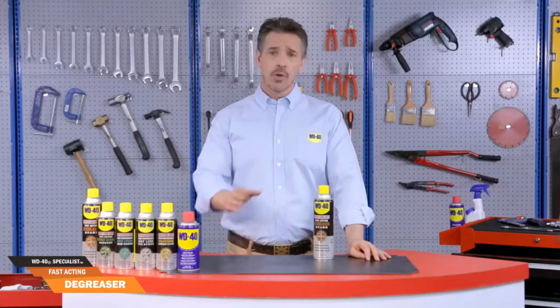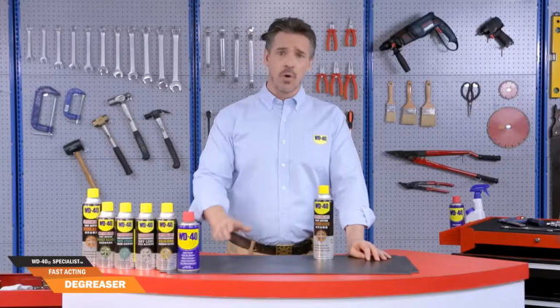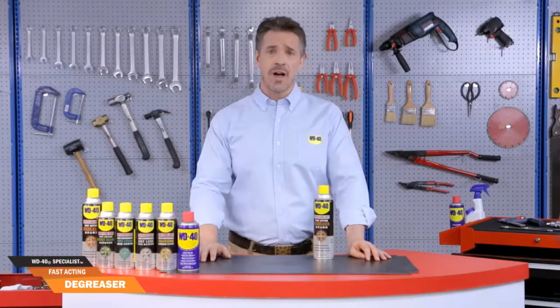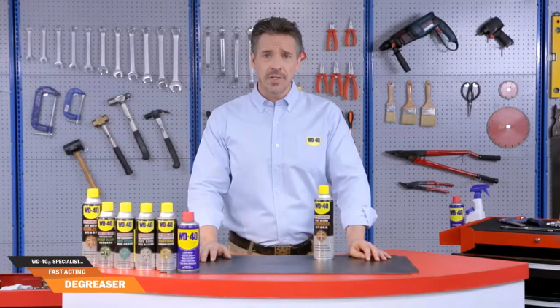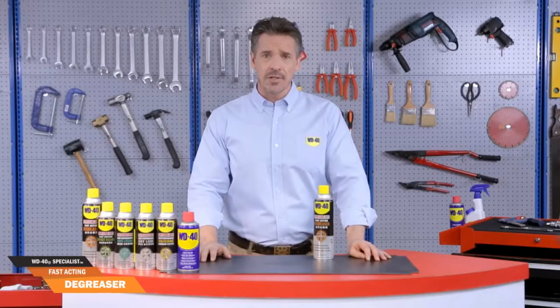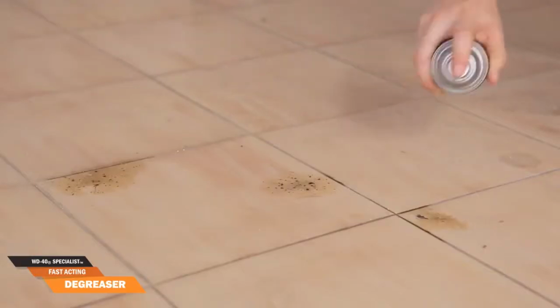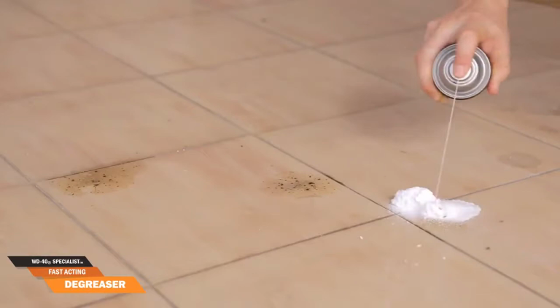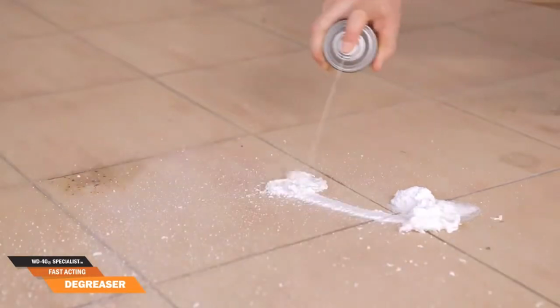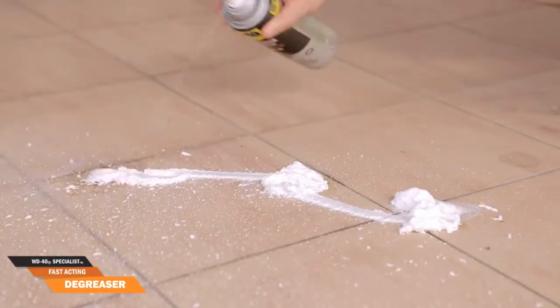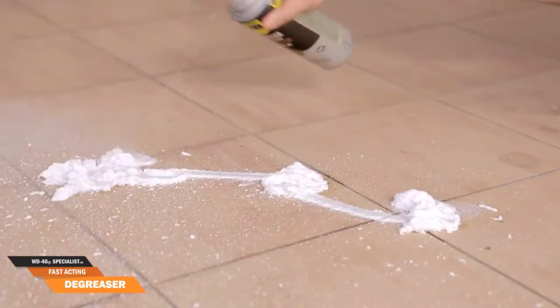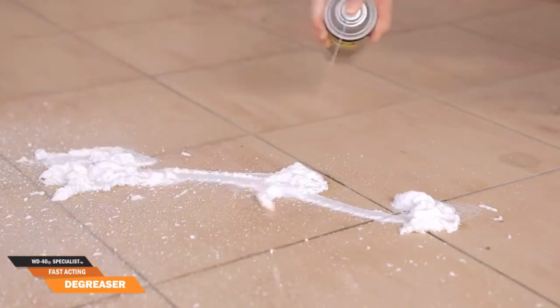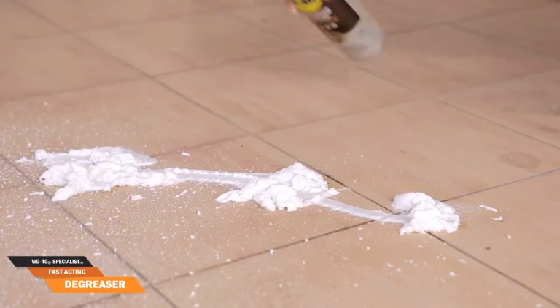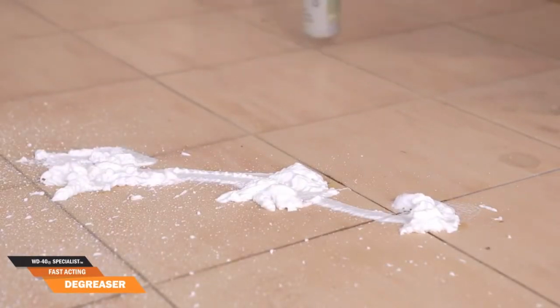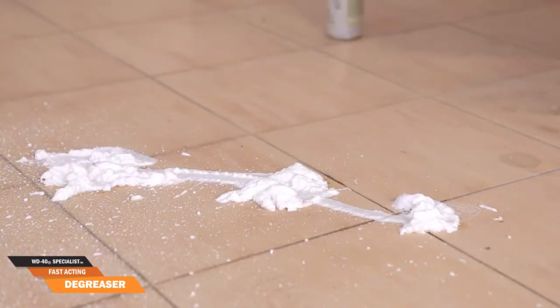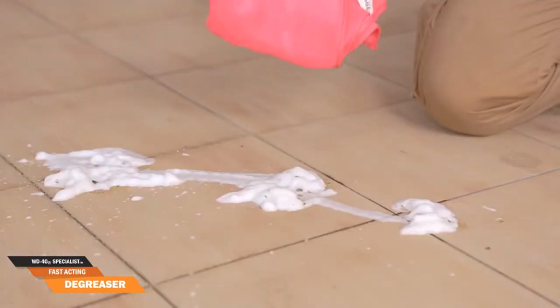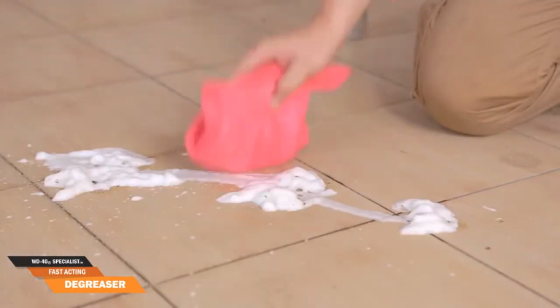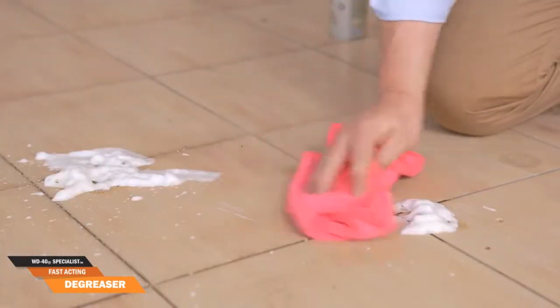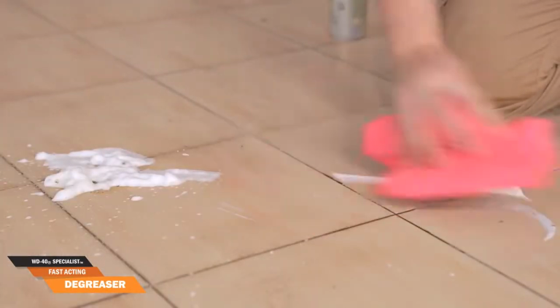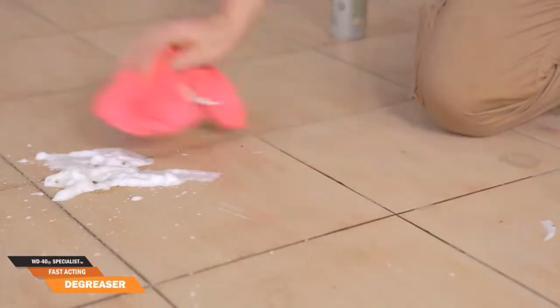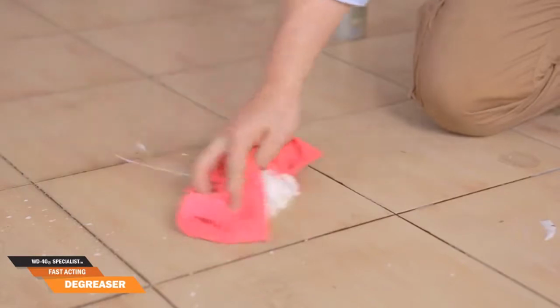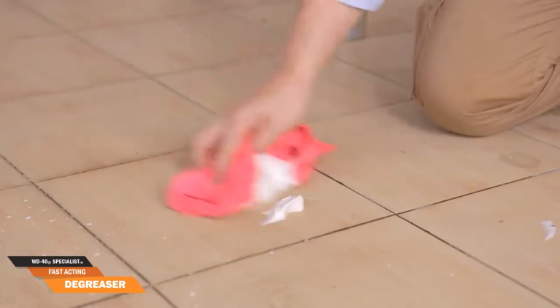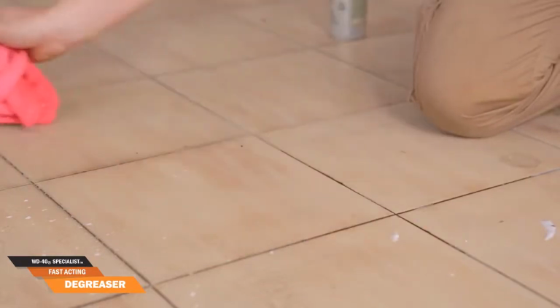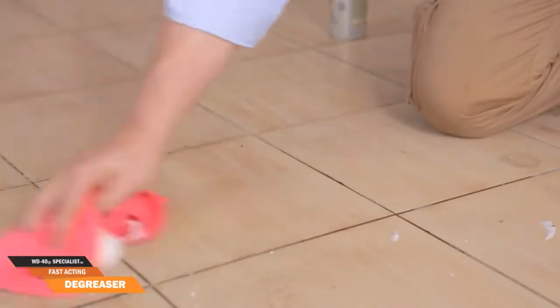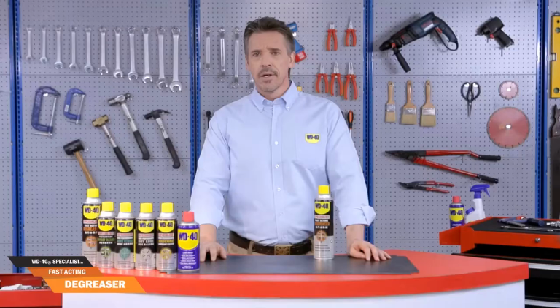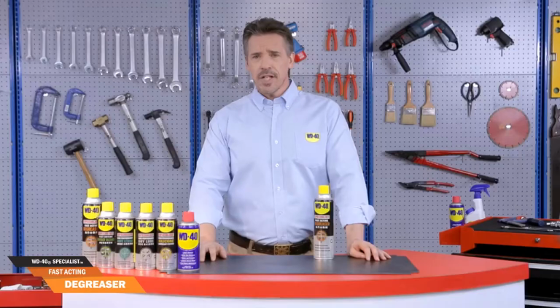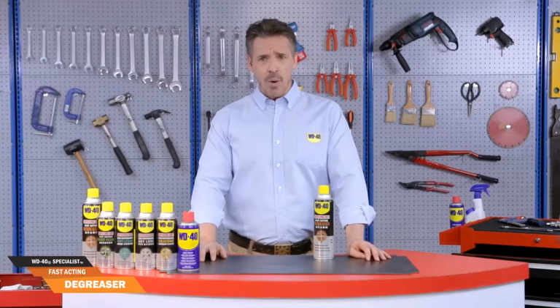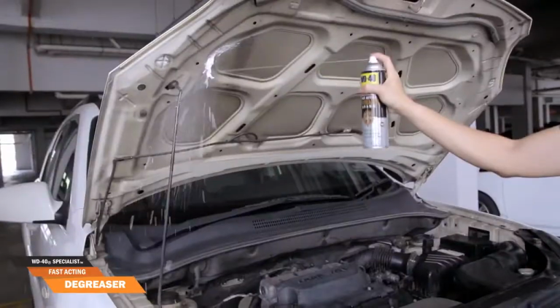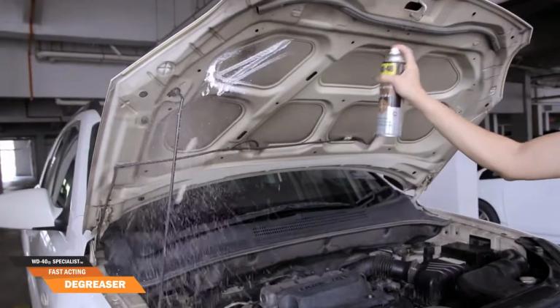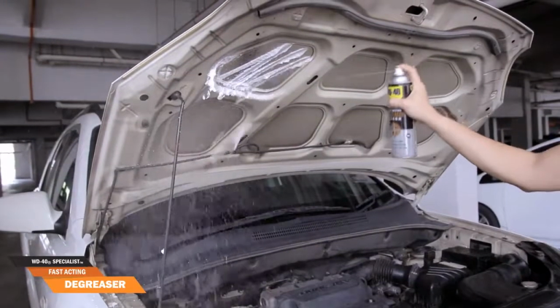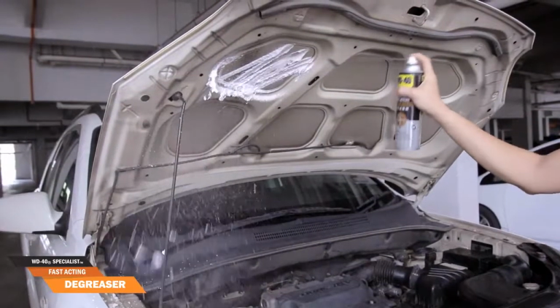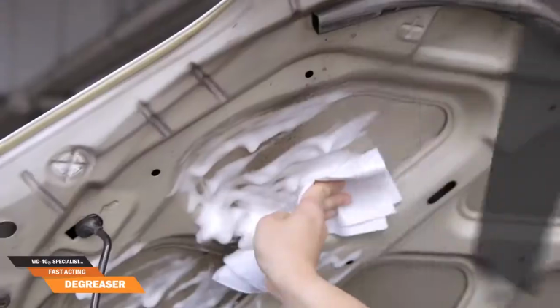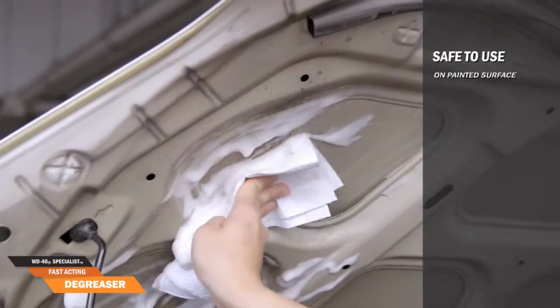For garage floors with tough oil stains, no sweat. Spray generously on the stain and leave it for a couple of minutes. Simply give it a quick scrub and wash down with water. This powerful water-based degreaser is safe to use even on painted surfaces.